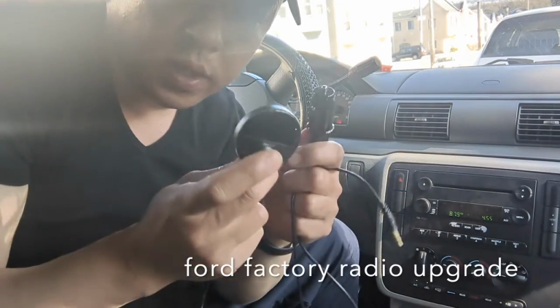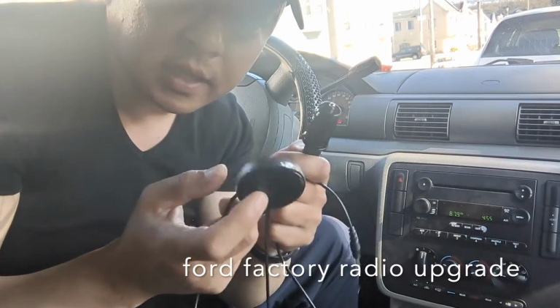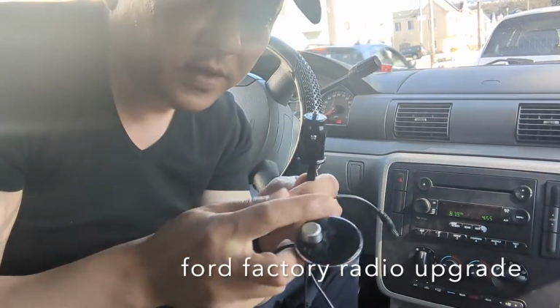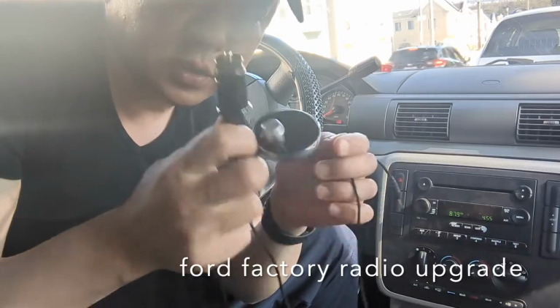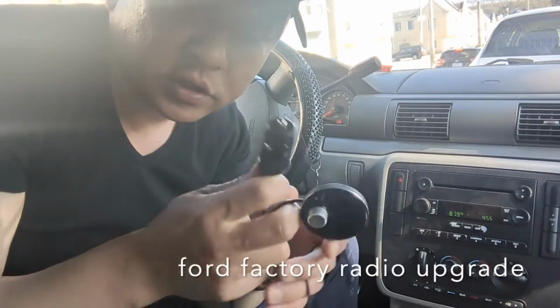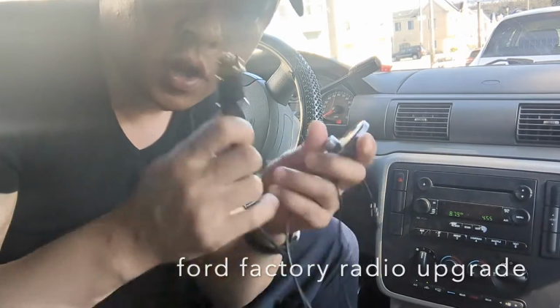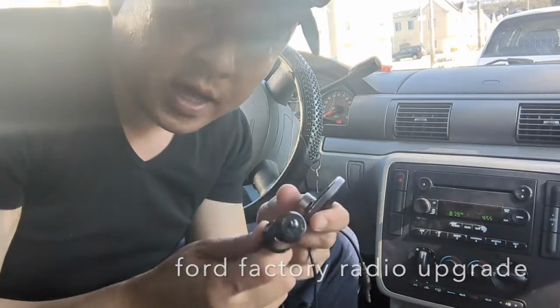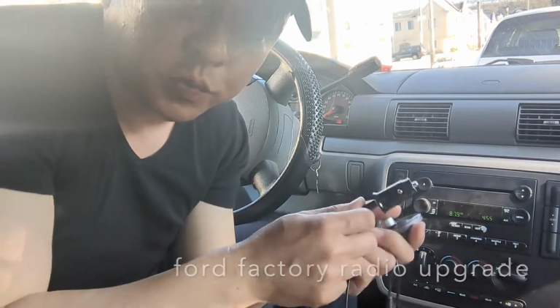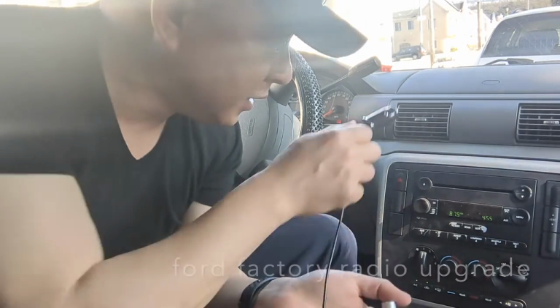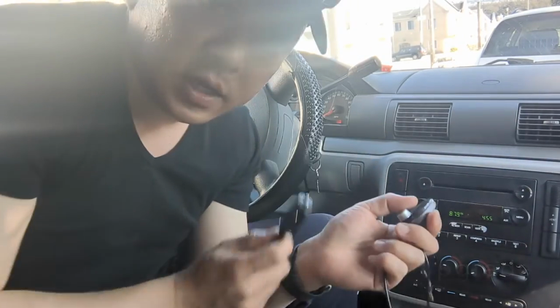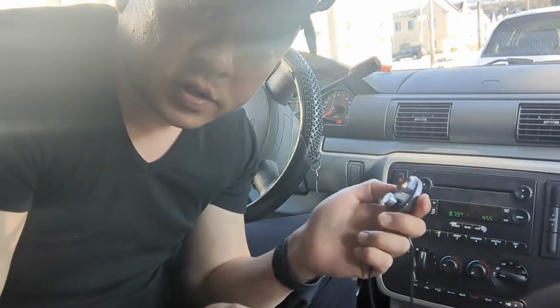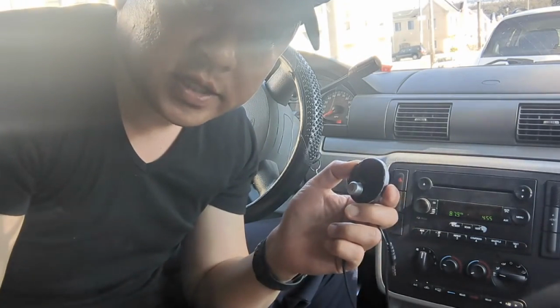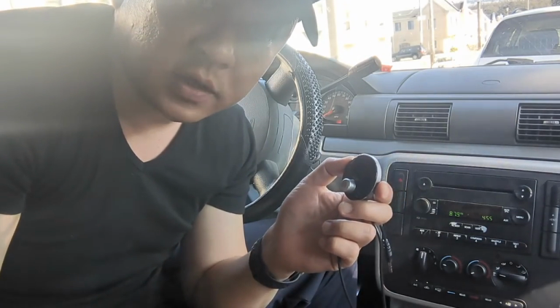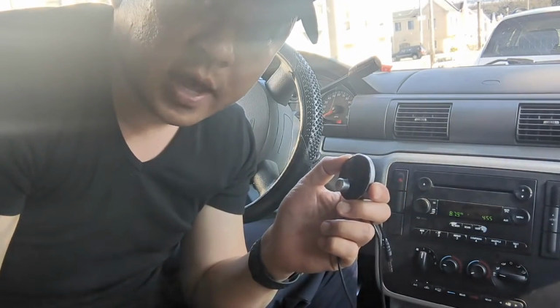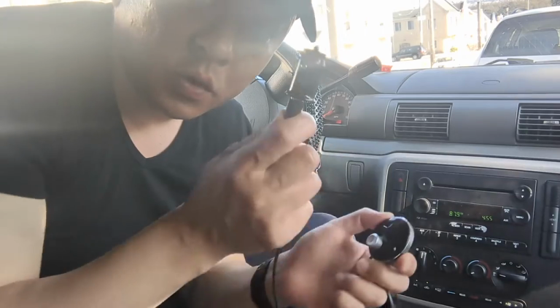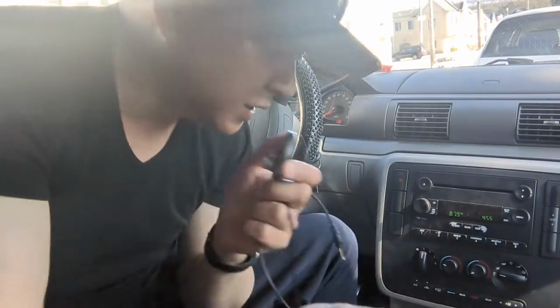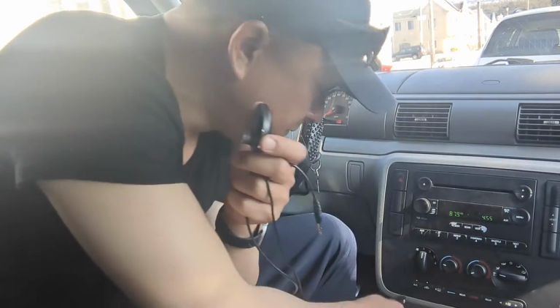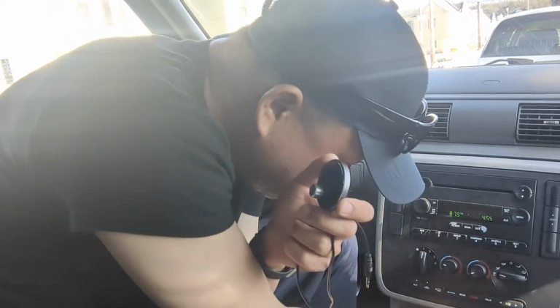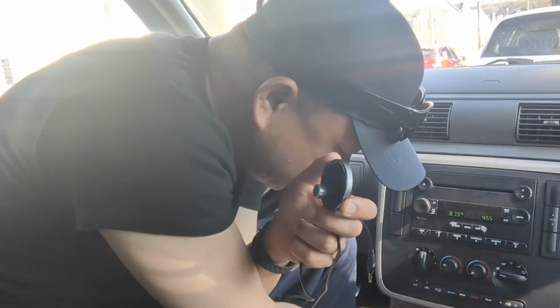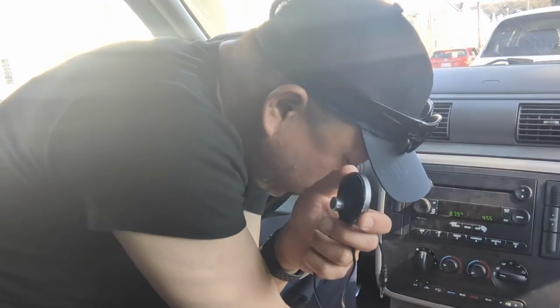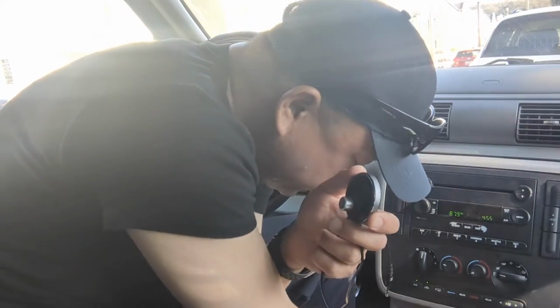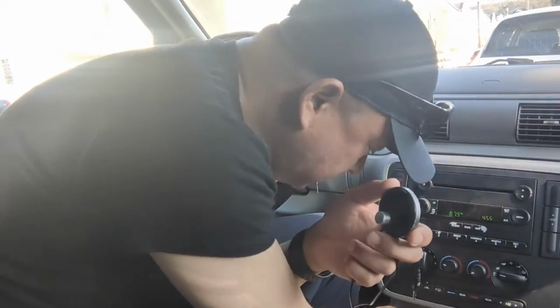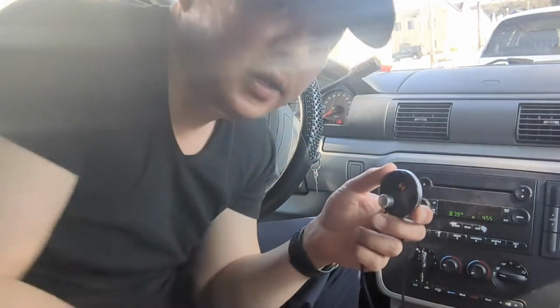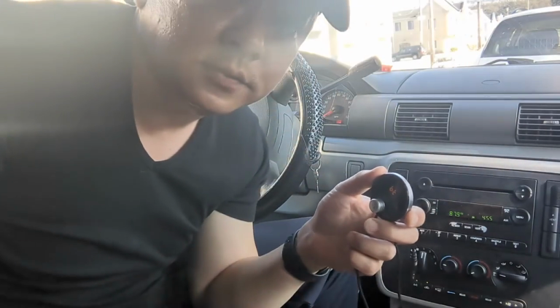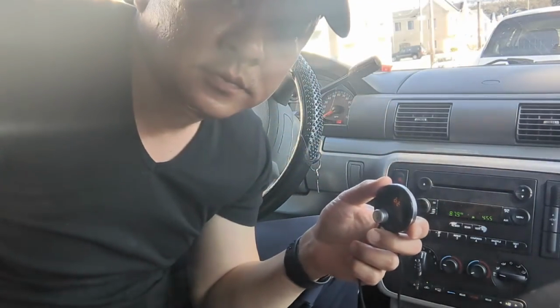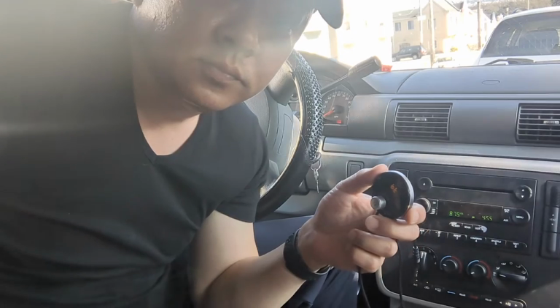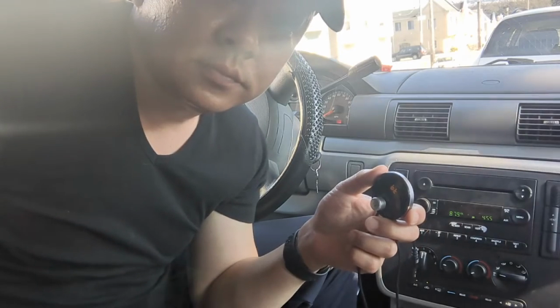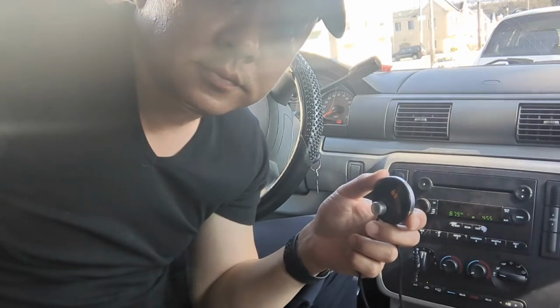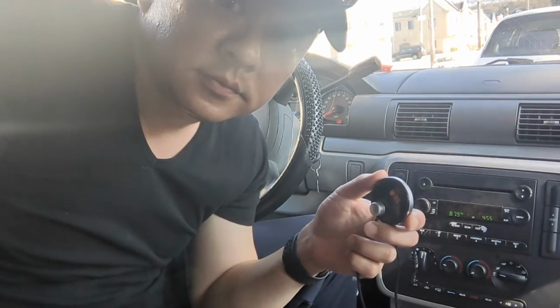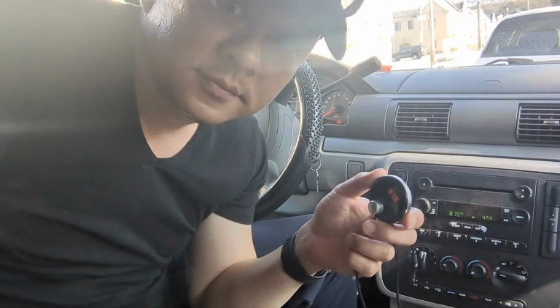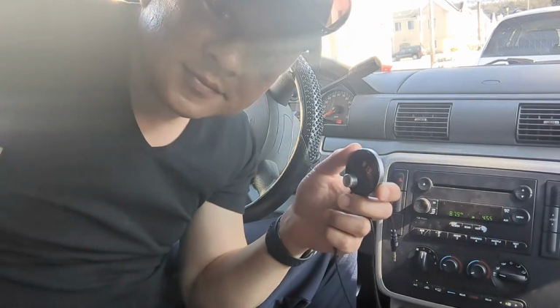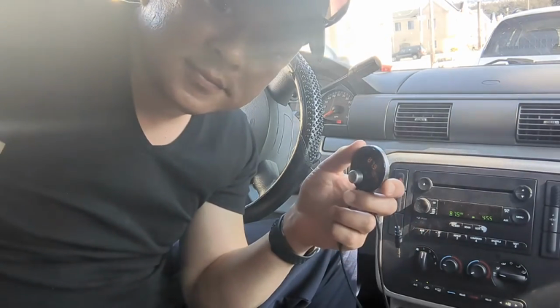So once you connect the device to the cigarette charger, all you got to do is plug it in. You can hear that there's a lot of static going on right now. So we plug this in to the cigarette charger, and listen: 'Power on. Bluetooth mode. Waiting for connection. Connected.'